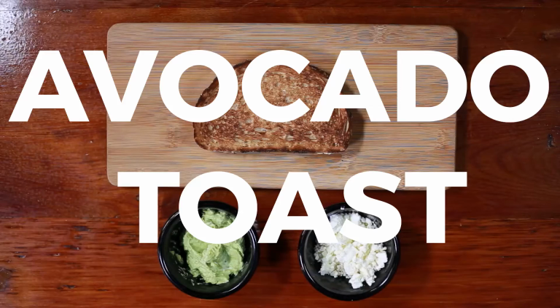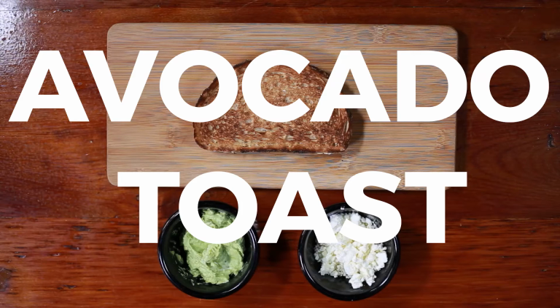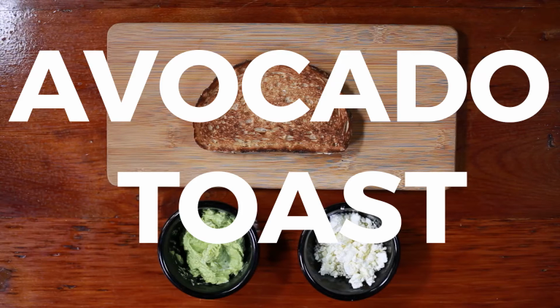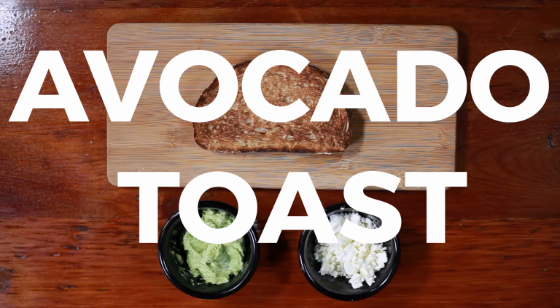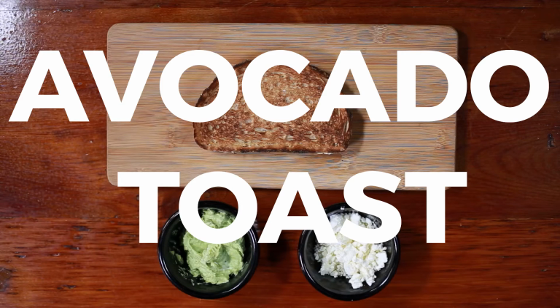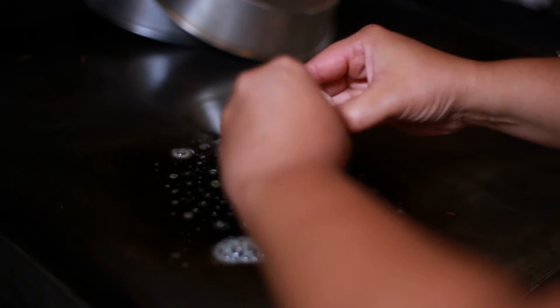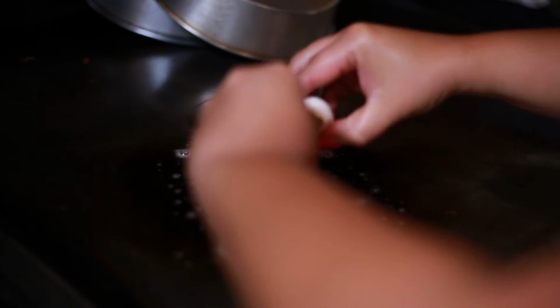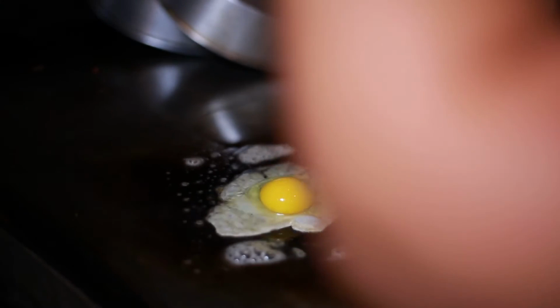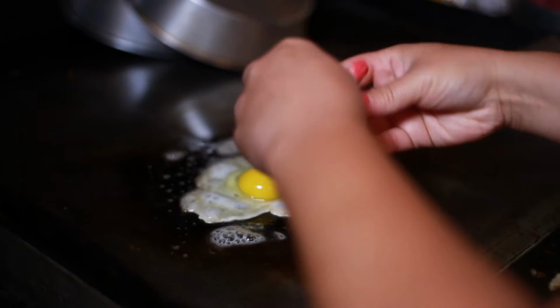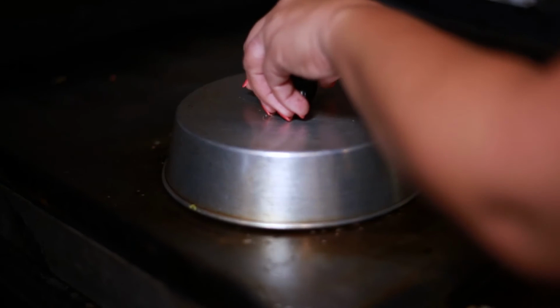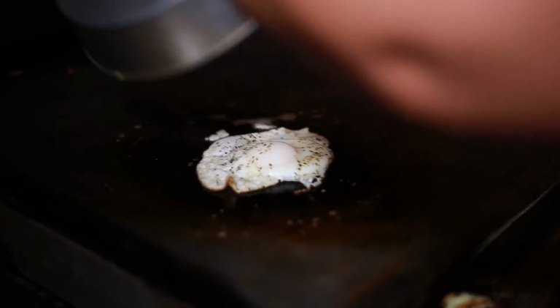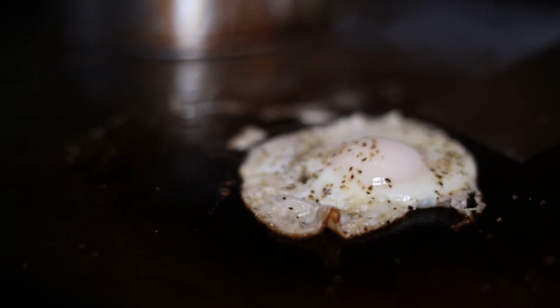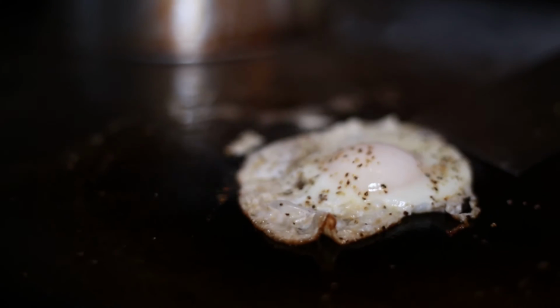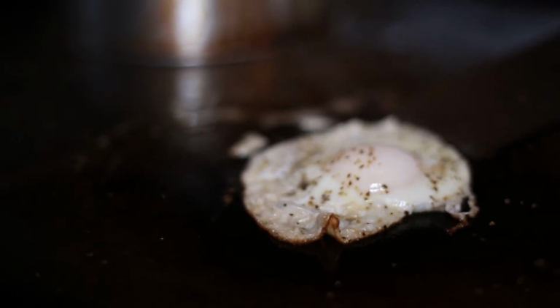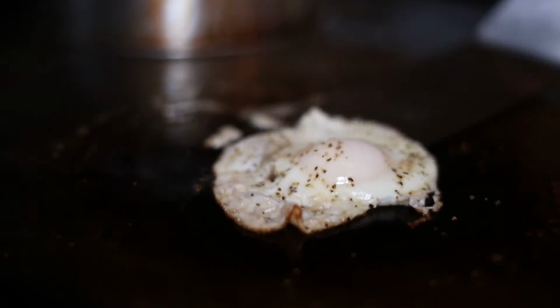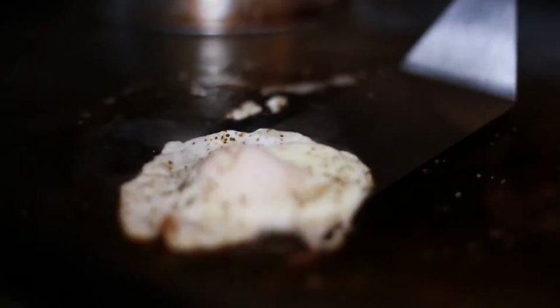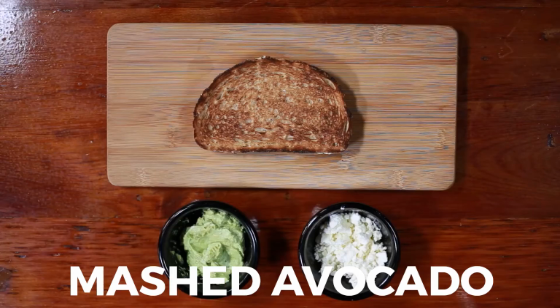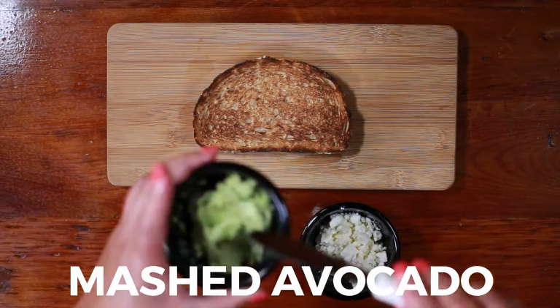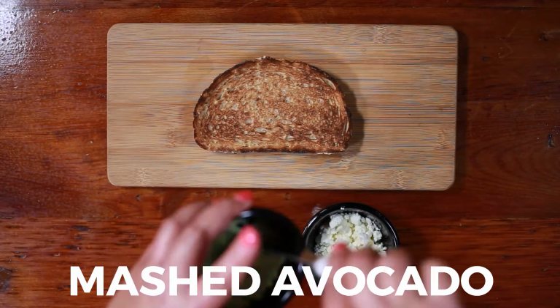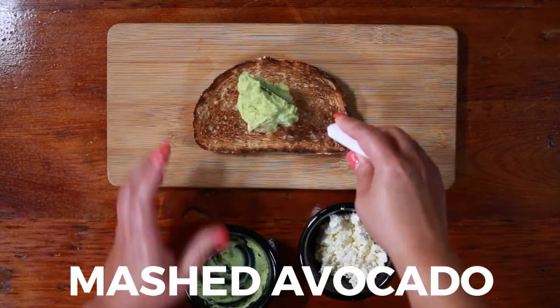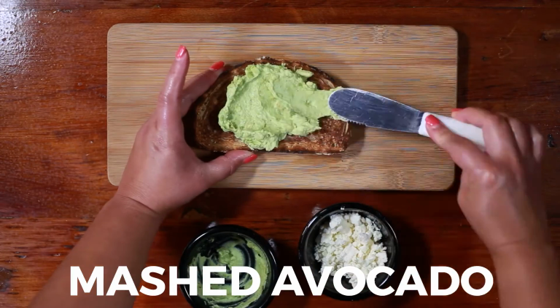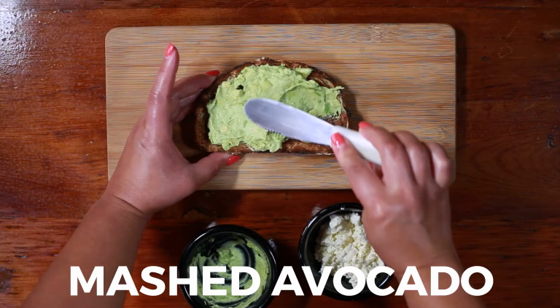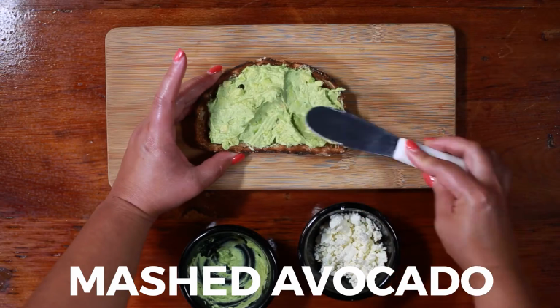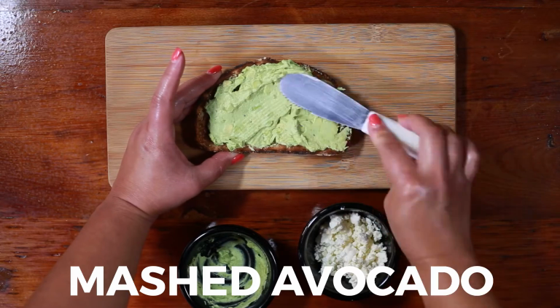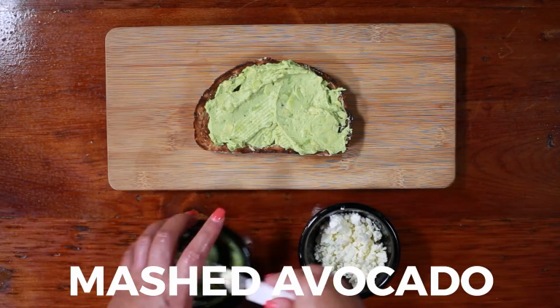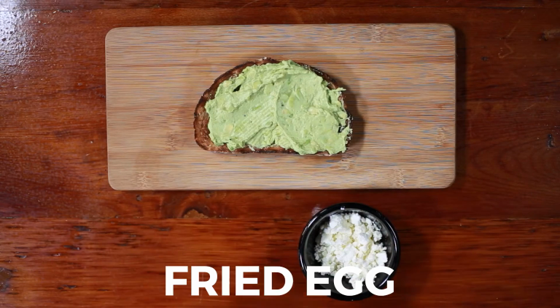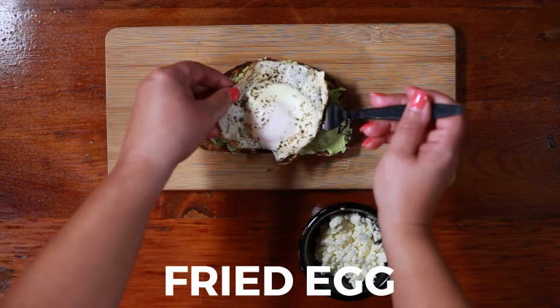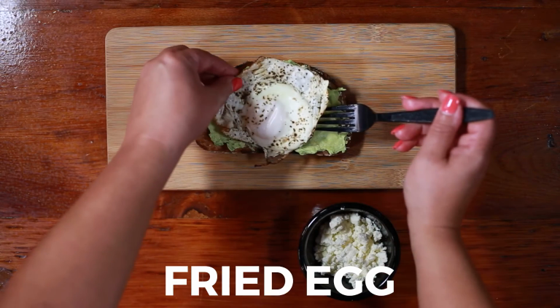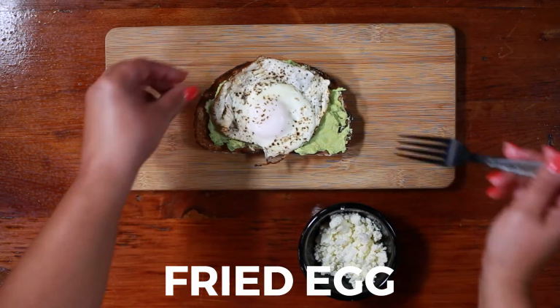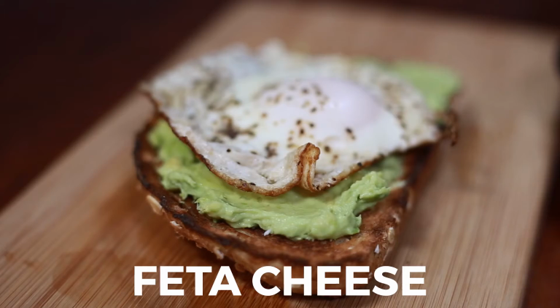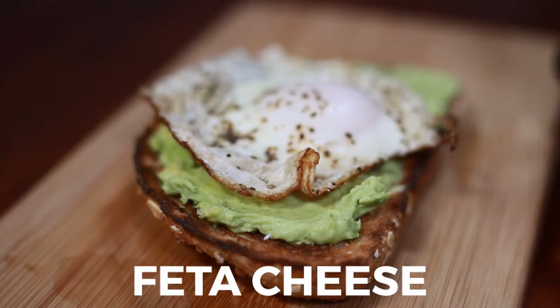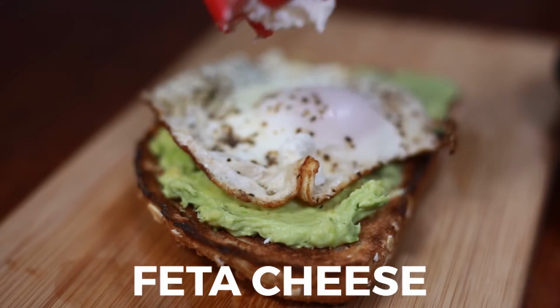Same with the avocado toast. I would just always put sliced avocado on multigrain toast at home for the kids. And then I just decided to add an egg and some feta cheese, because feta is my favorite — it adds that little bit of salty brininess to it.